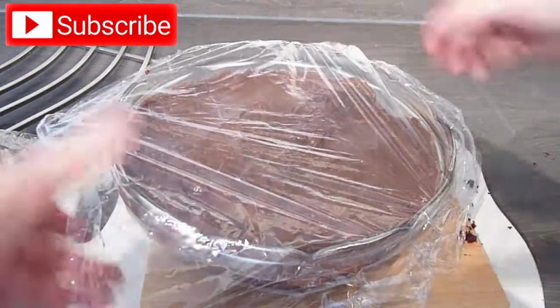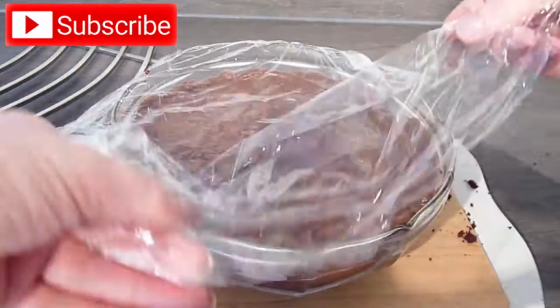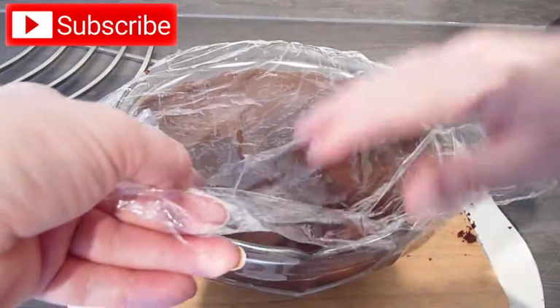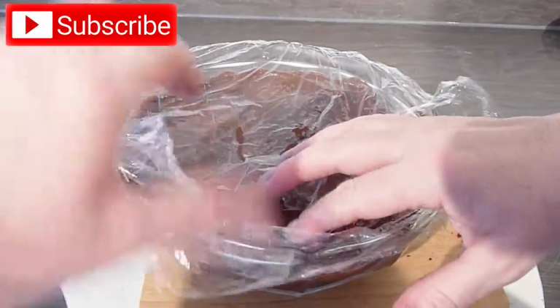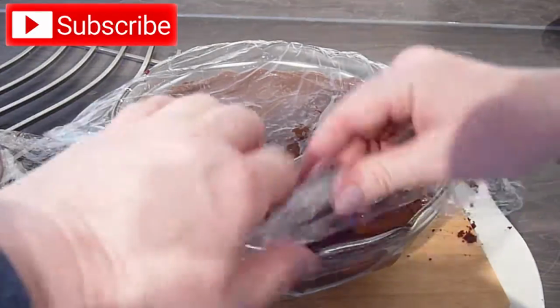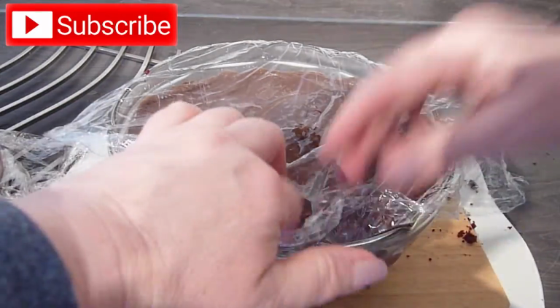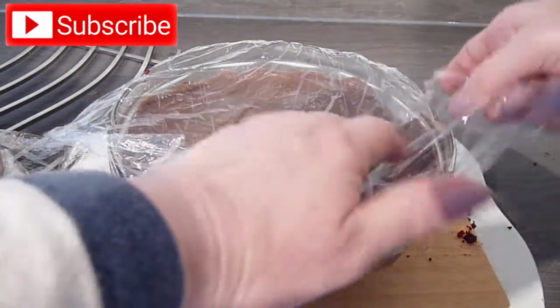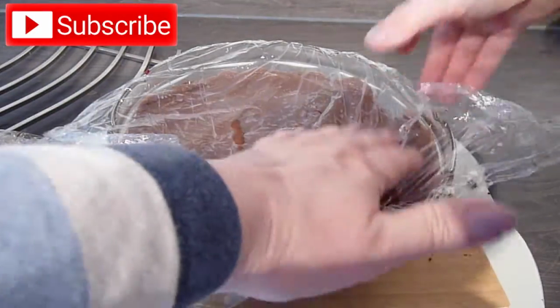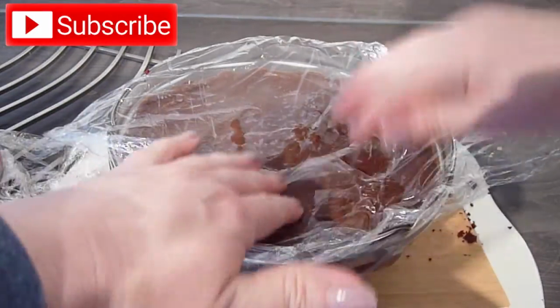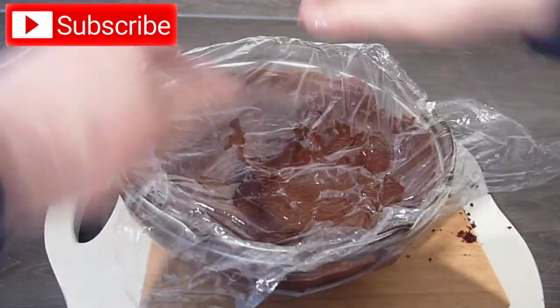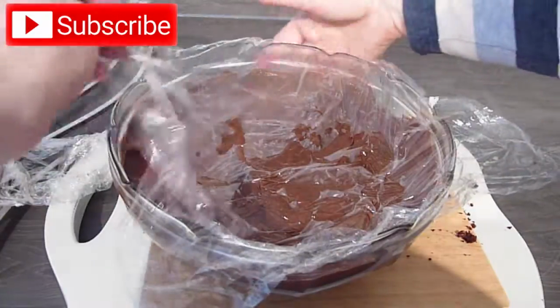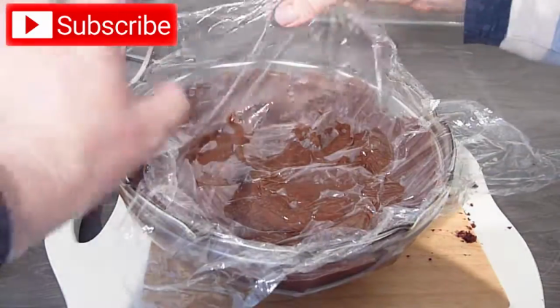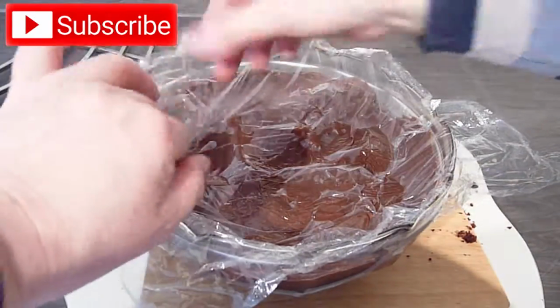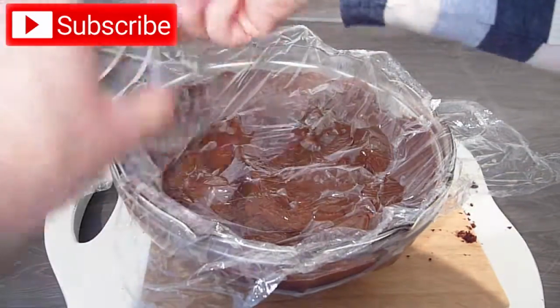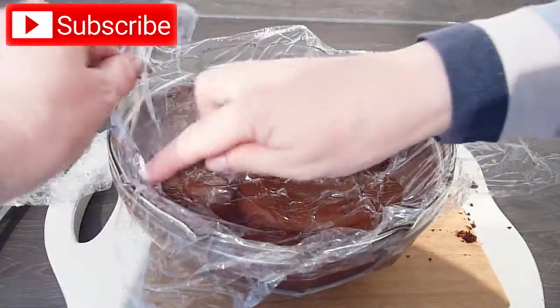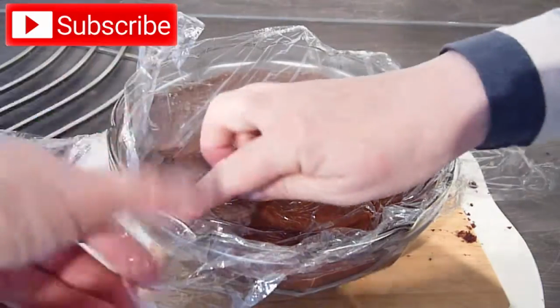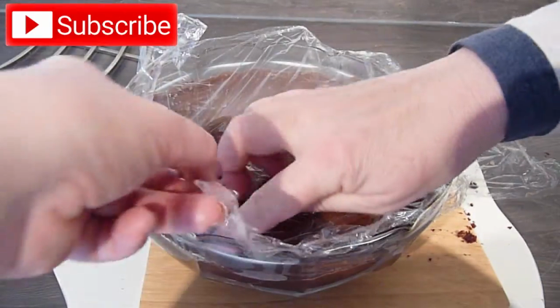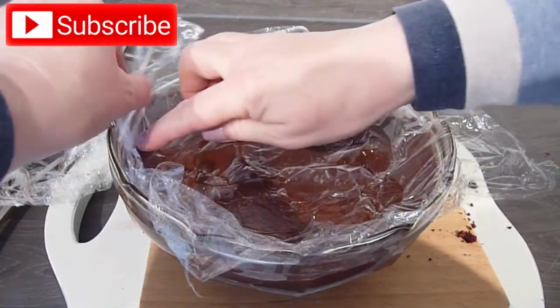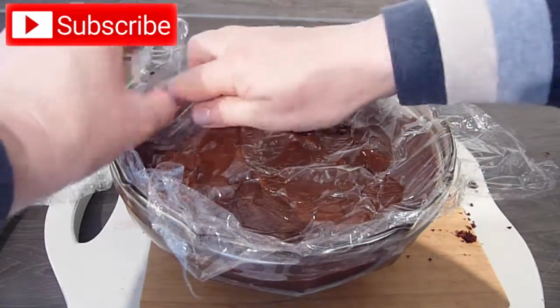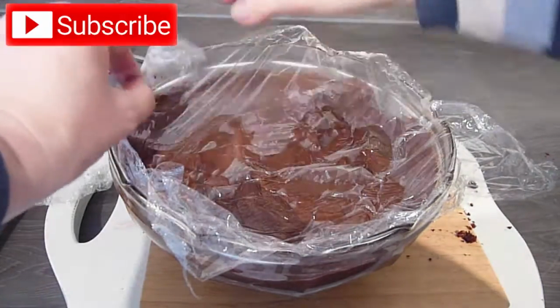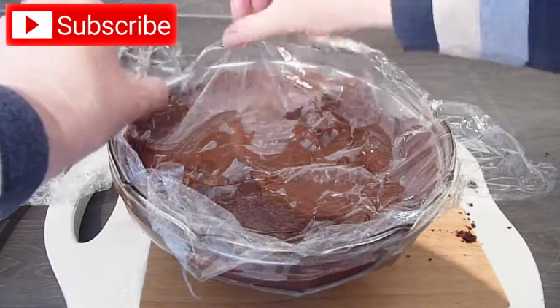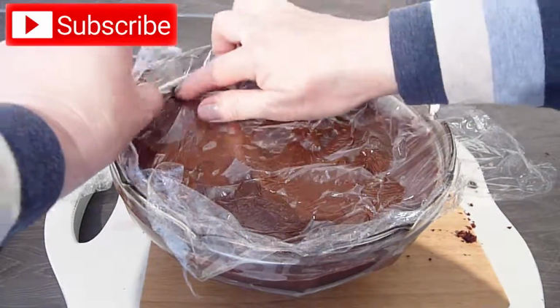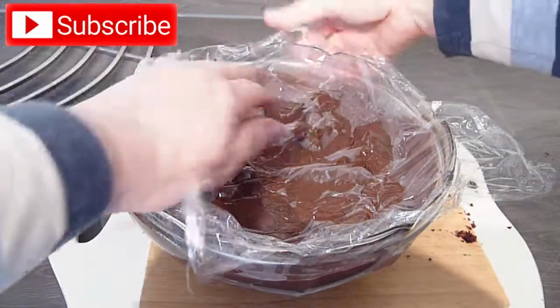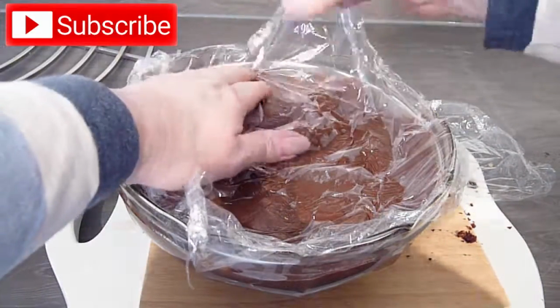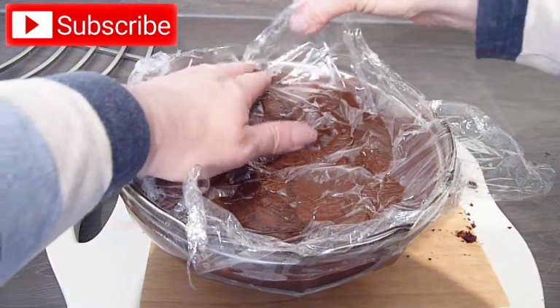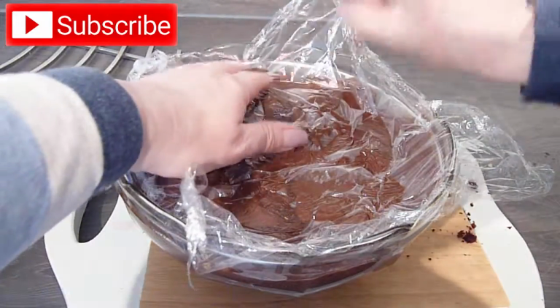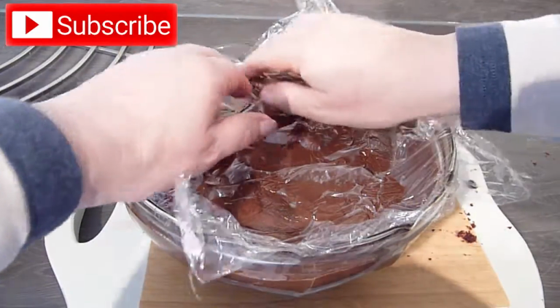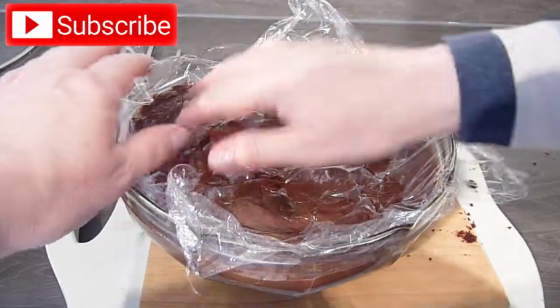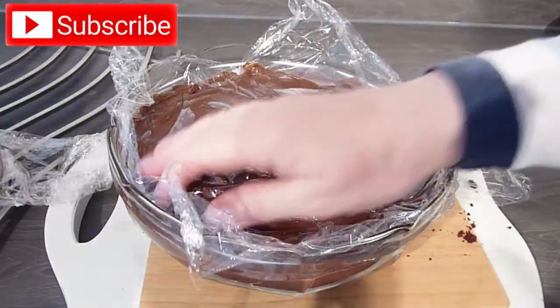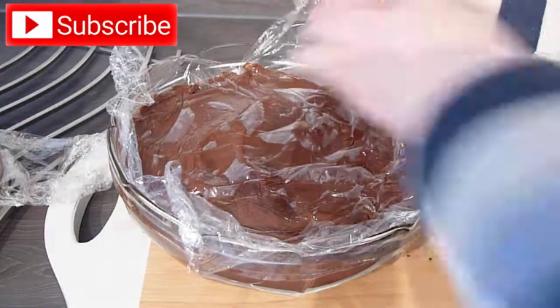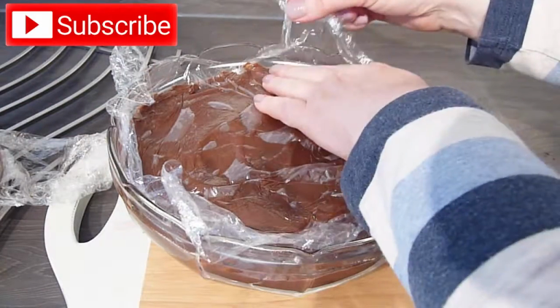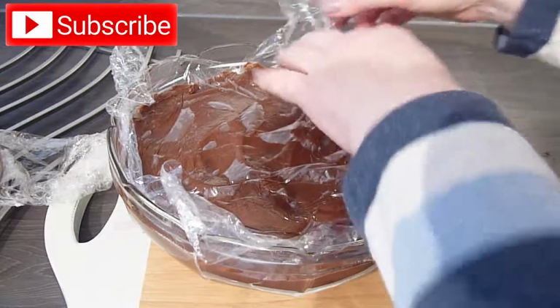Cover with a fresh layer of cling film, again placed directly in contact with the custard, and put it into the fridge to chill and firm up for at least 3 hours. It will be perfectly fine to leave in the fridge like this for up to a day.